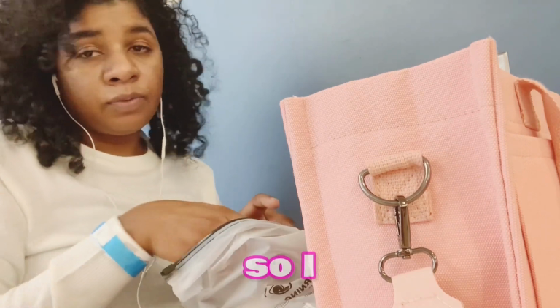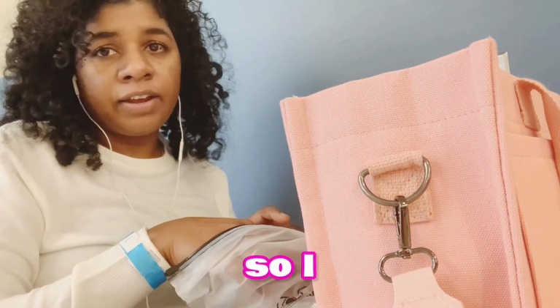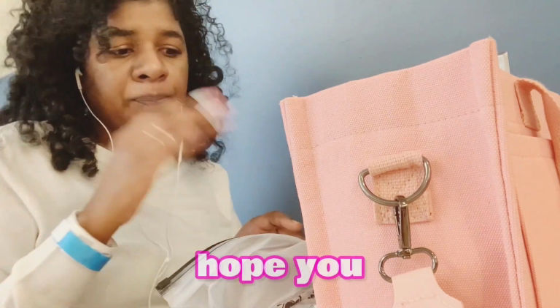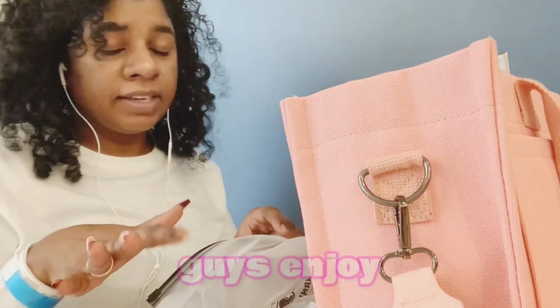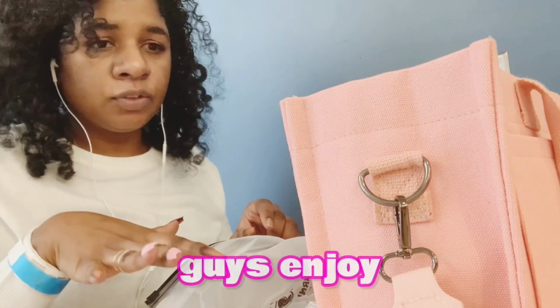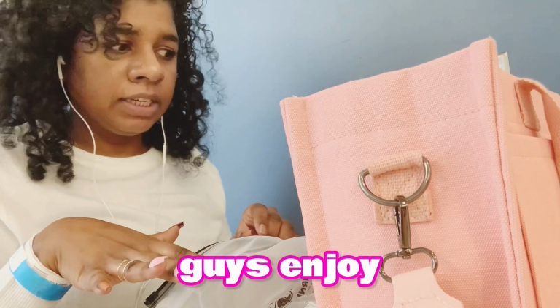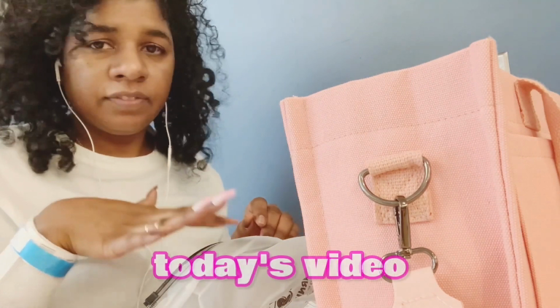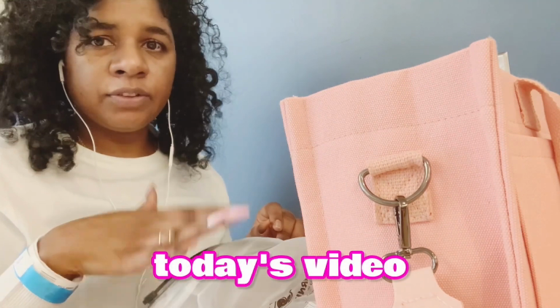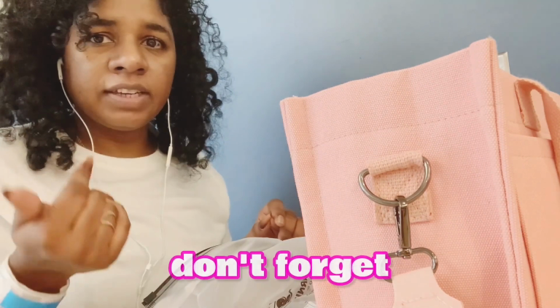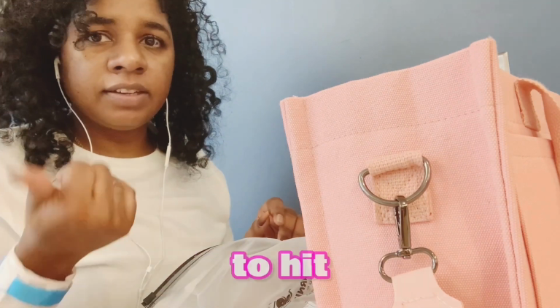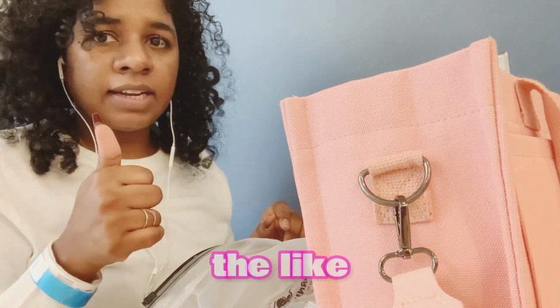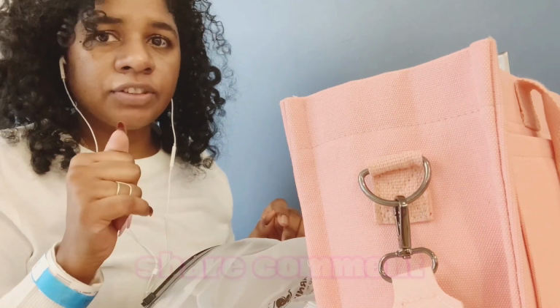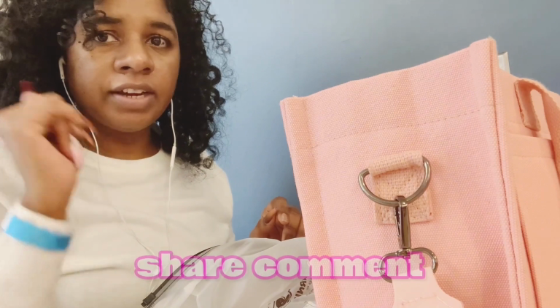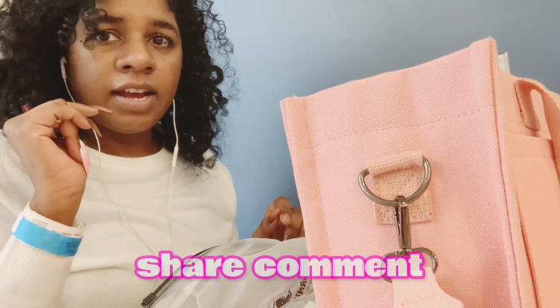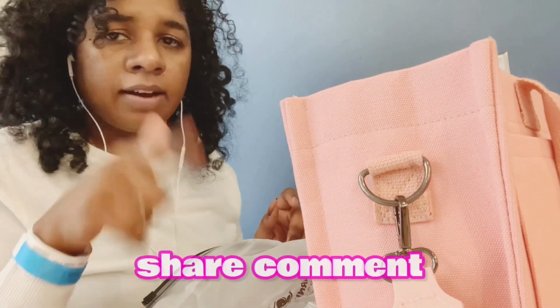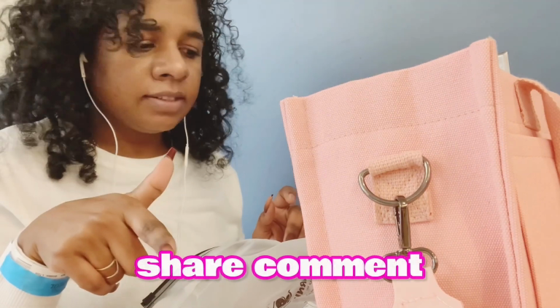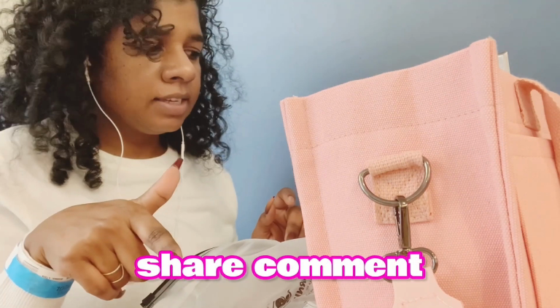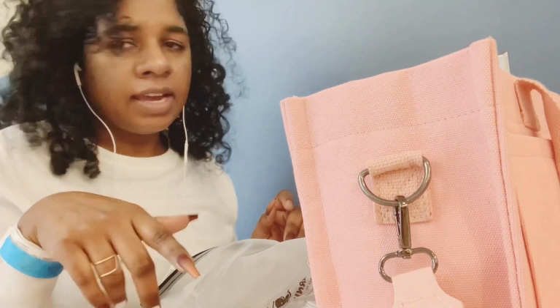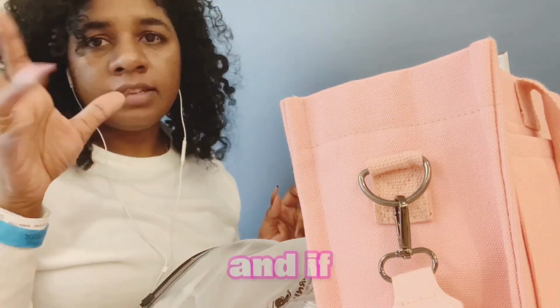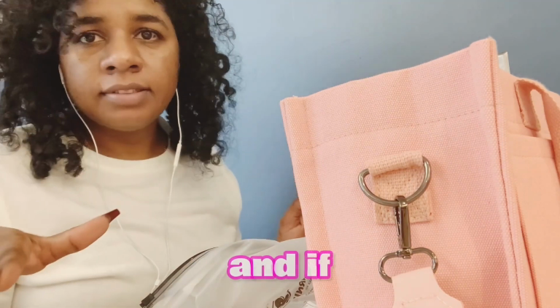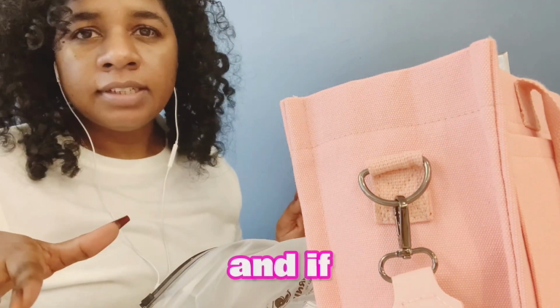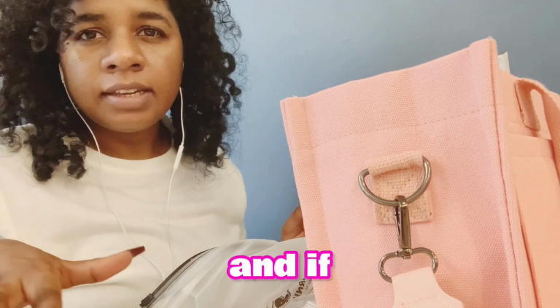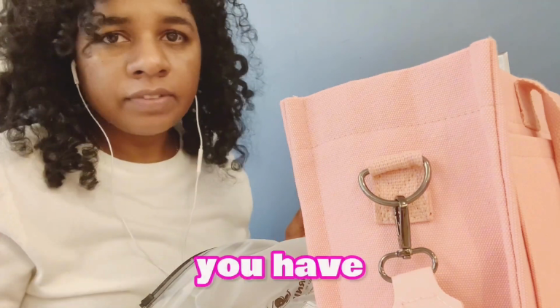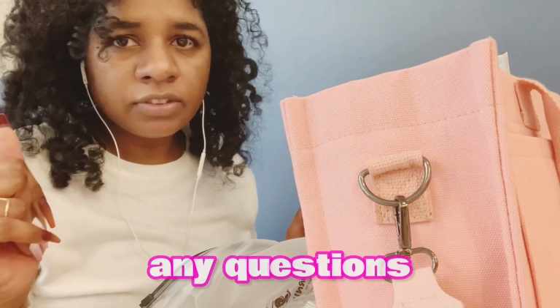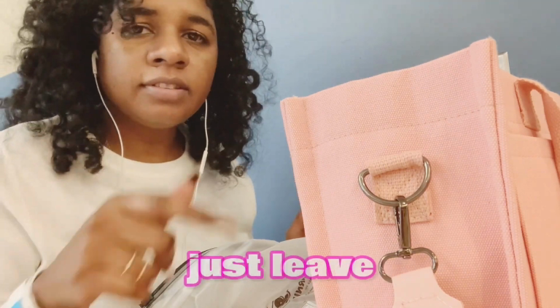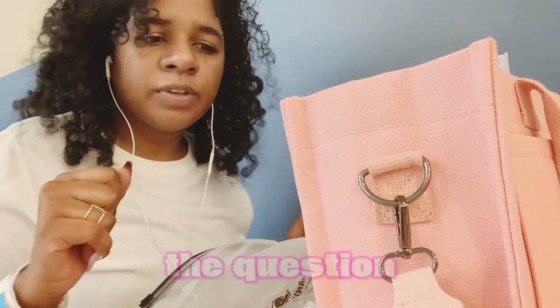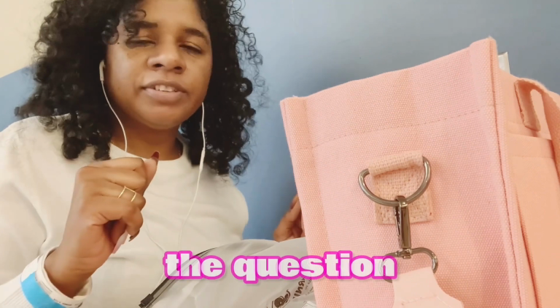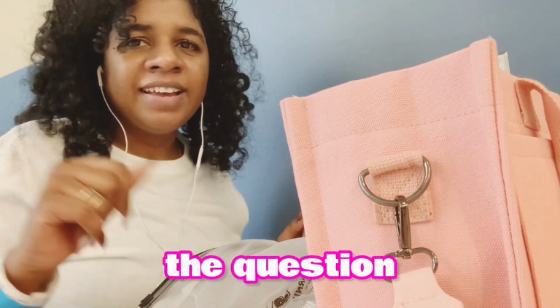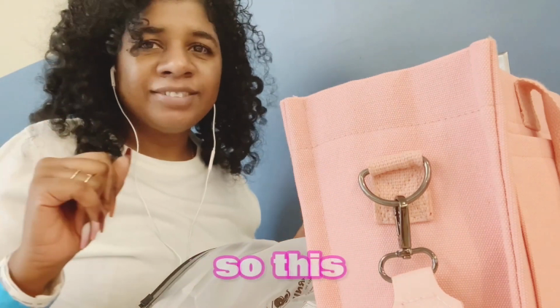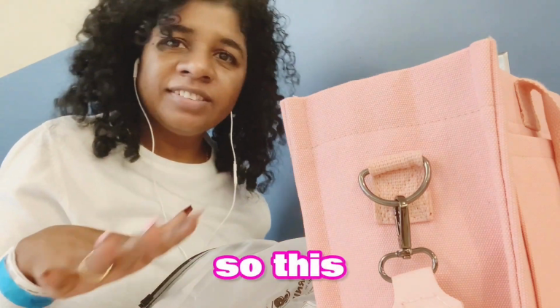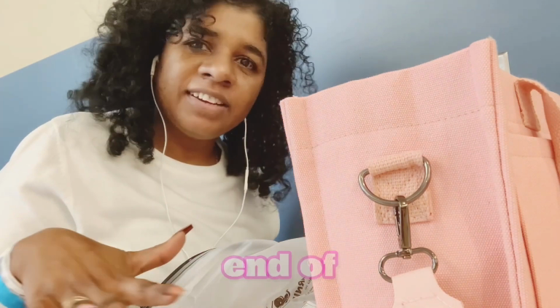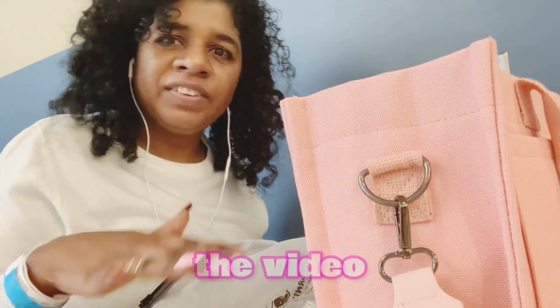I hope you guys enjoyed today's video. Don't forget to give a like, share, and comment. And if you have any questions, just leave the question below. This is the end of the video.